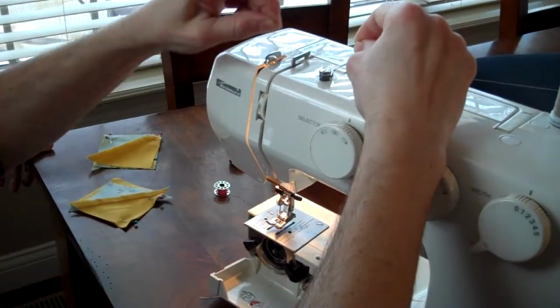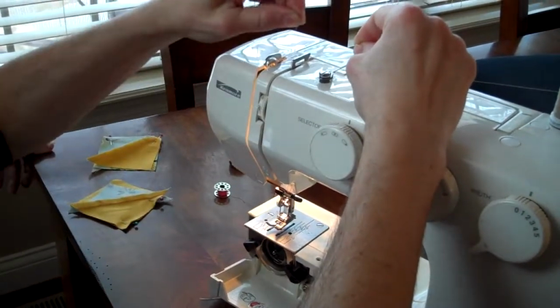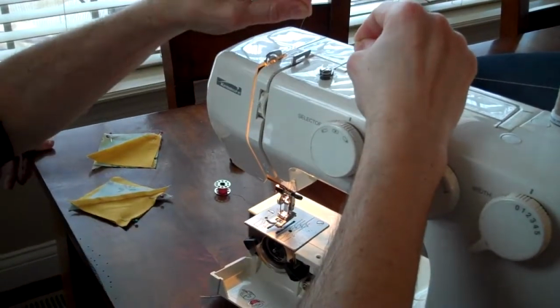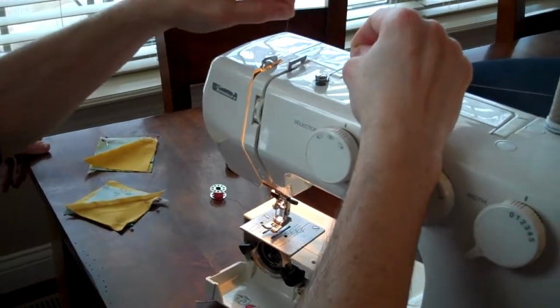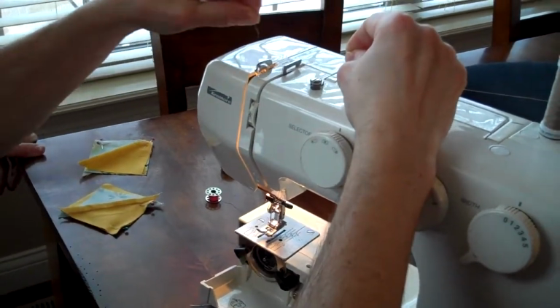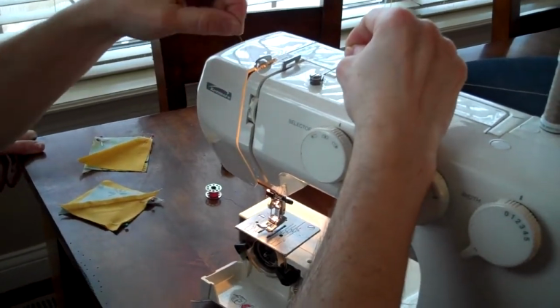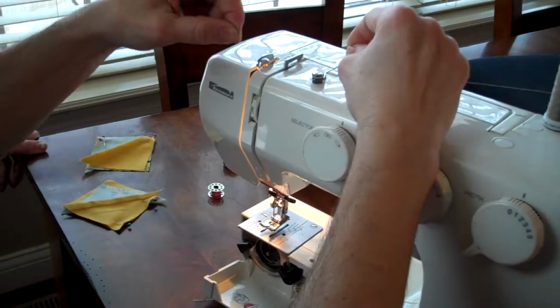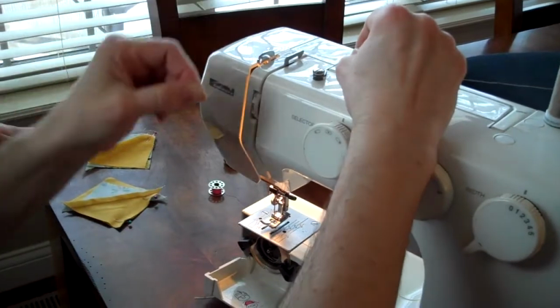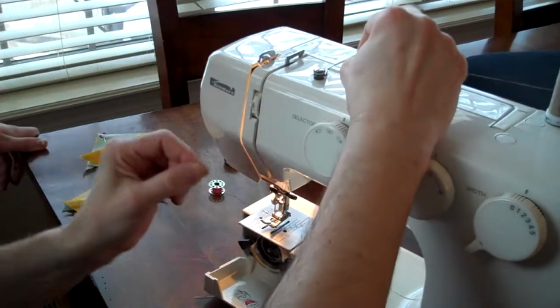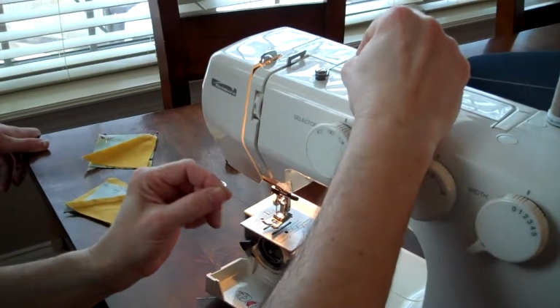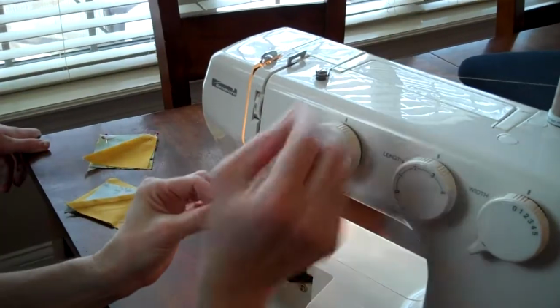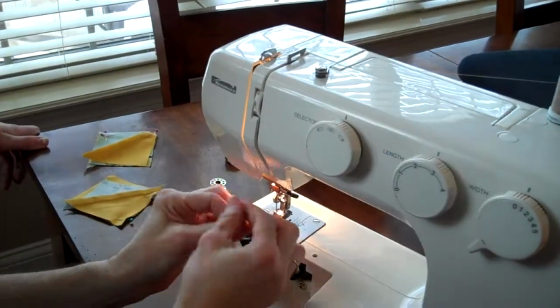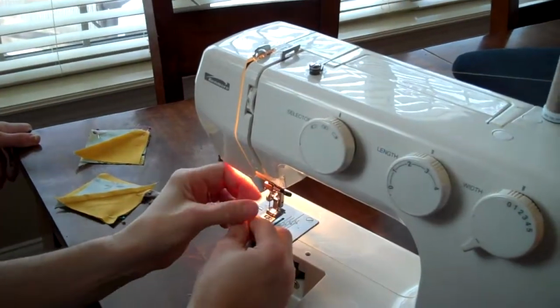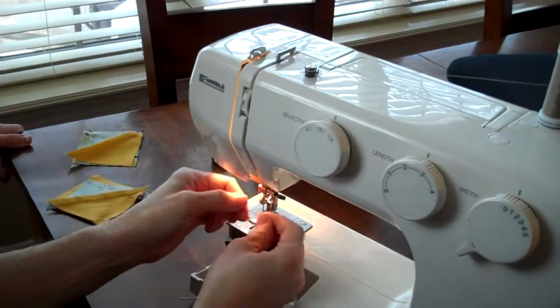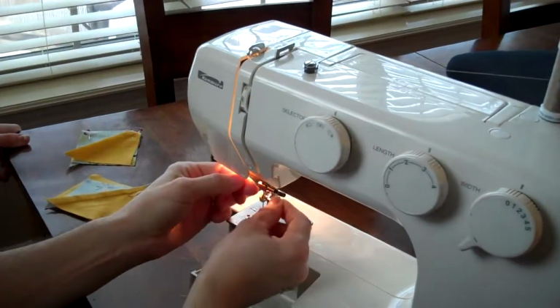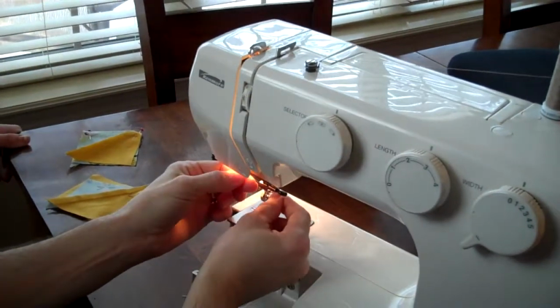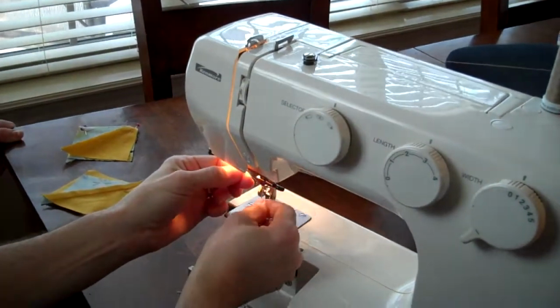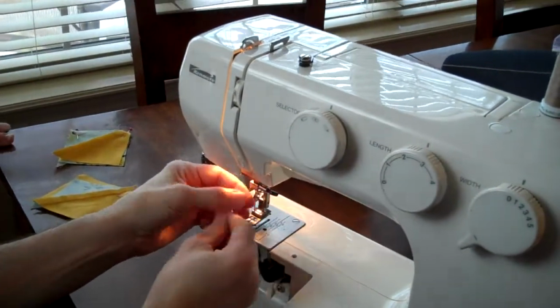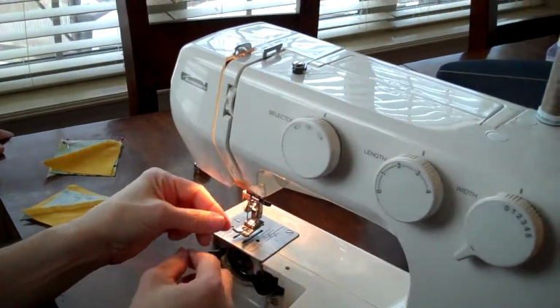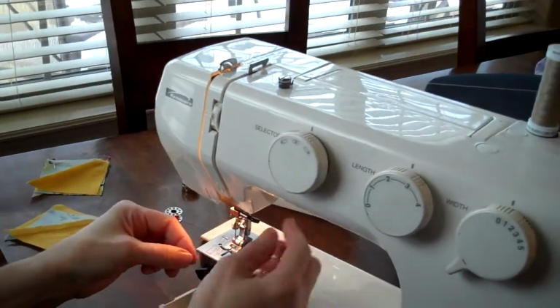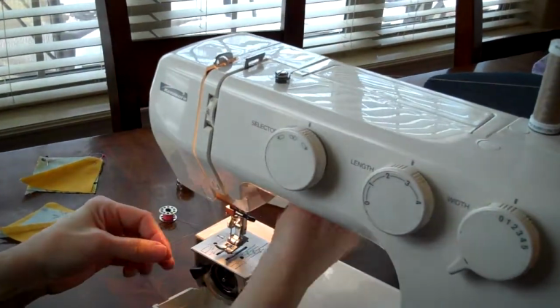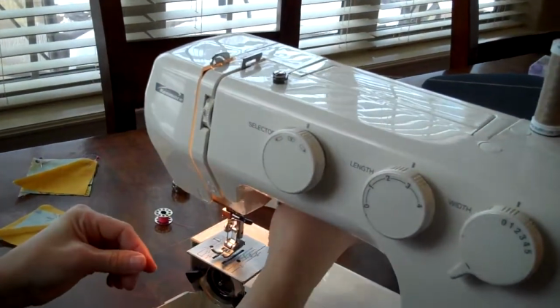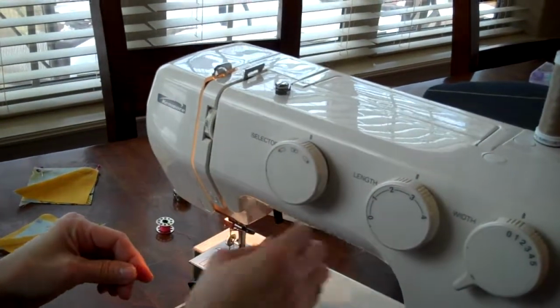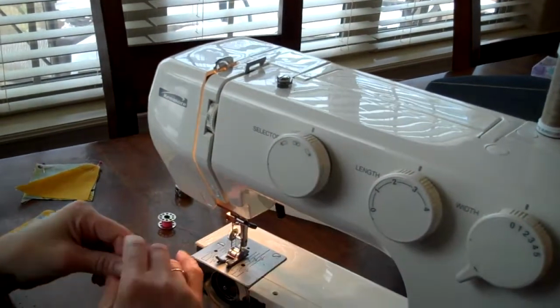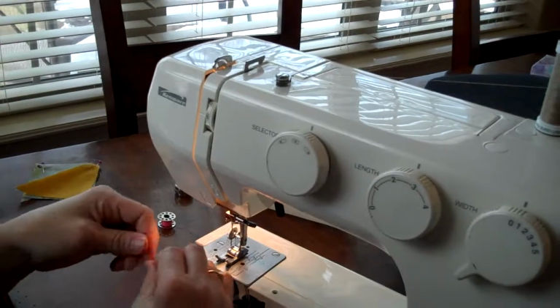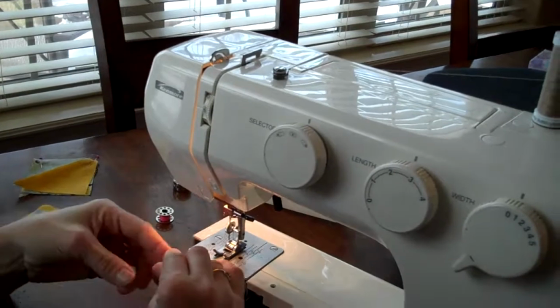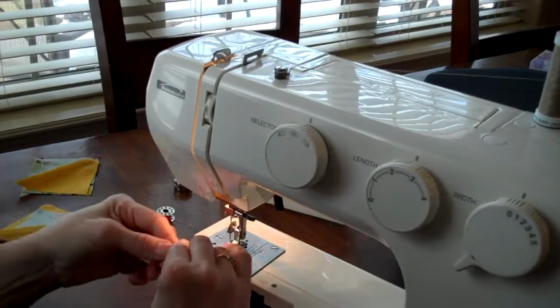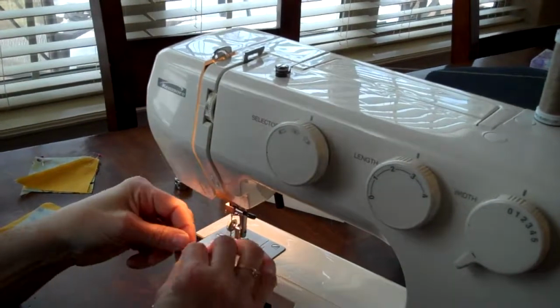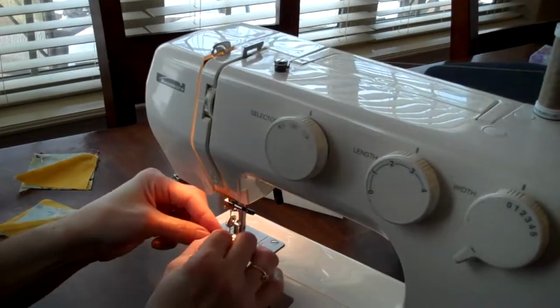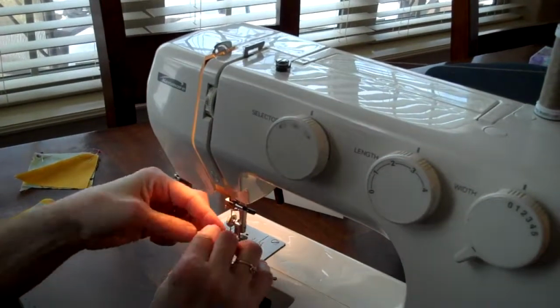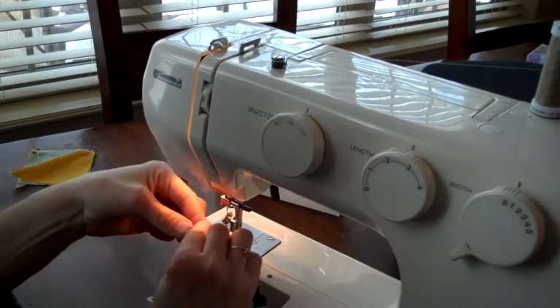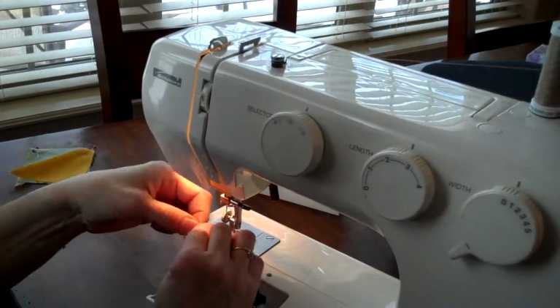Come up, go from the right to the left. Then you come down, slip it right here, set the foot down, and then thread the needle.